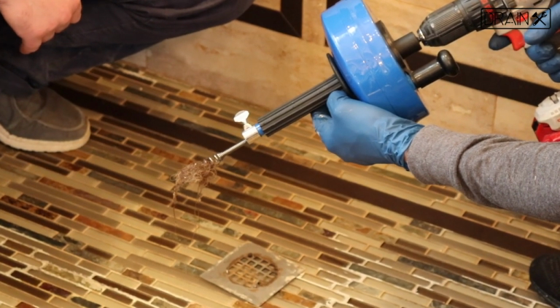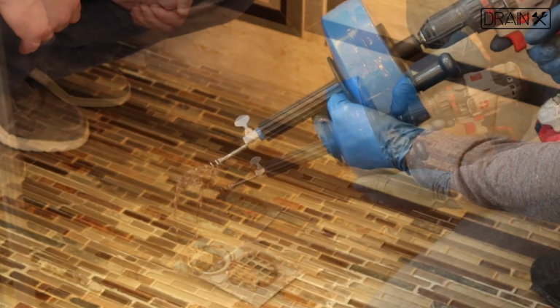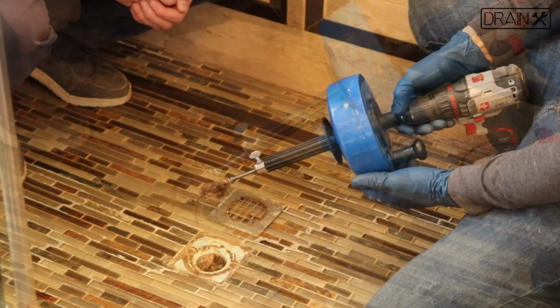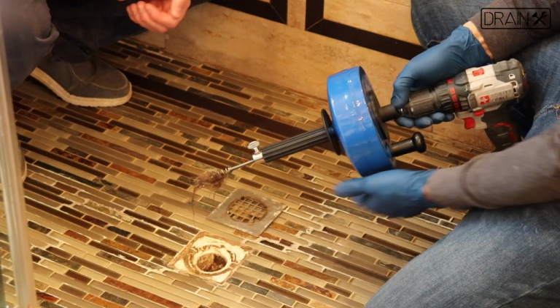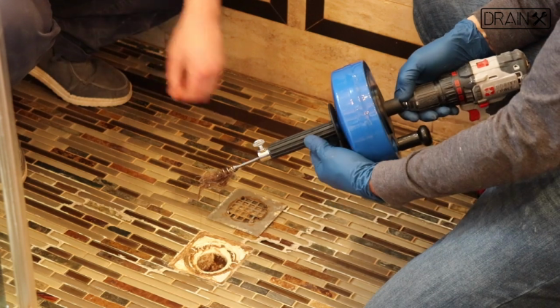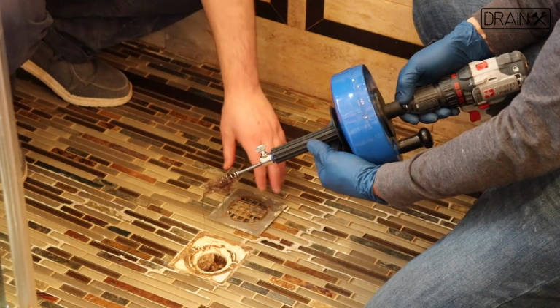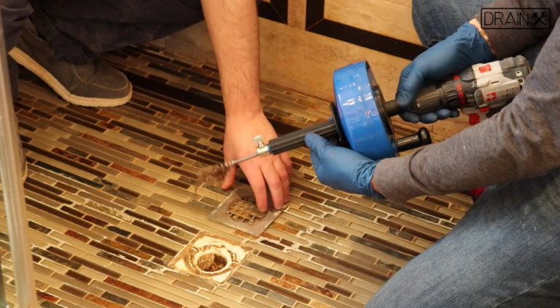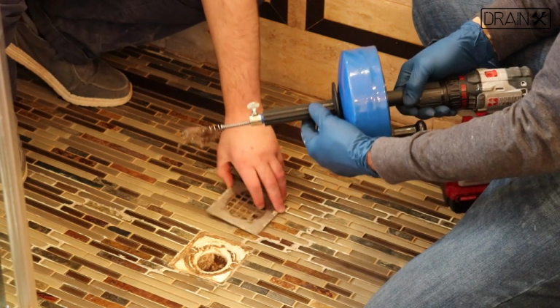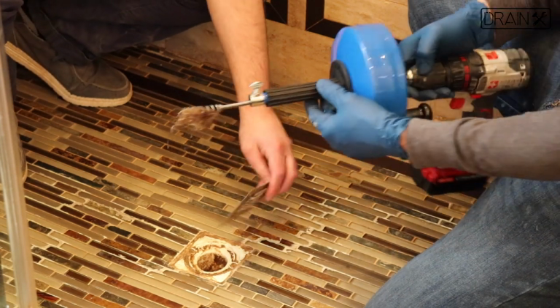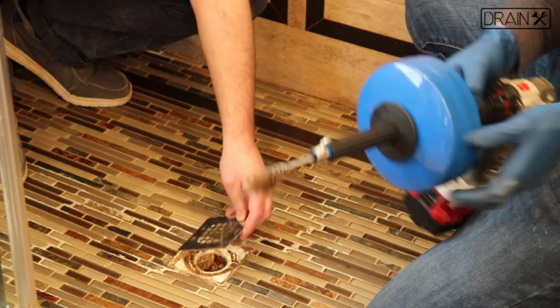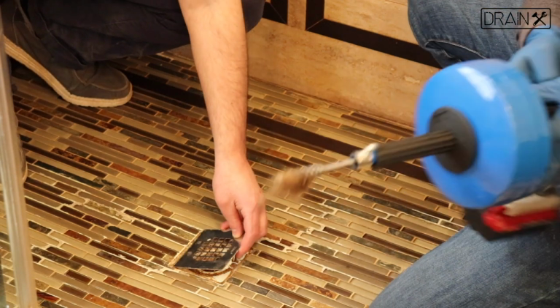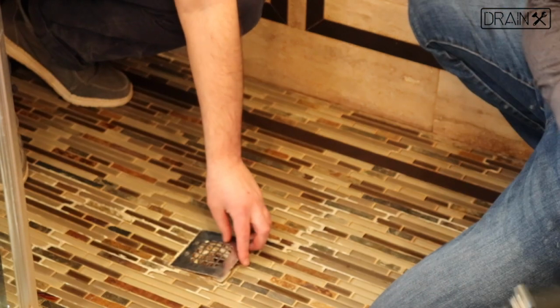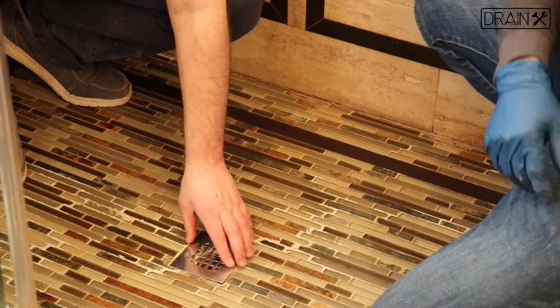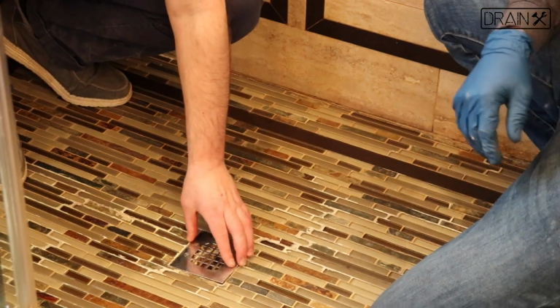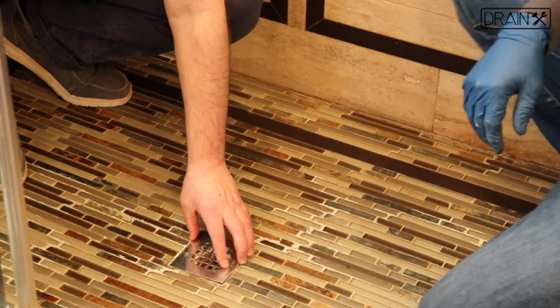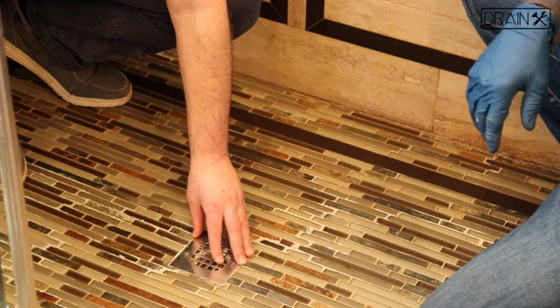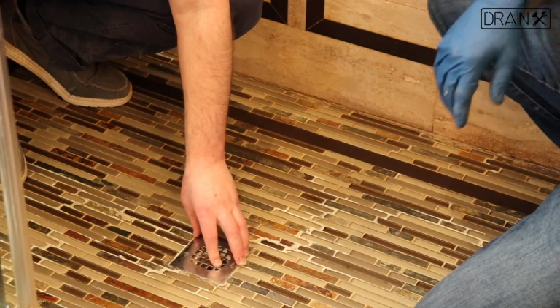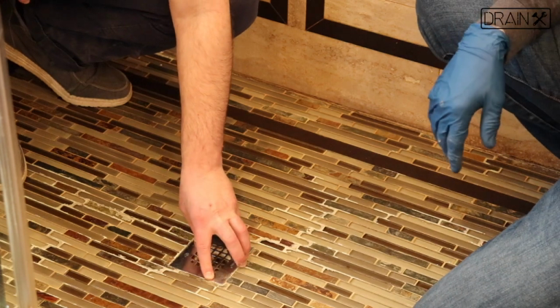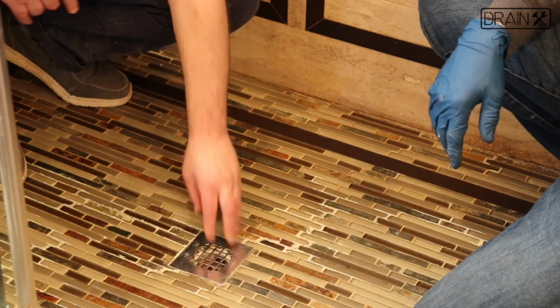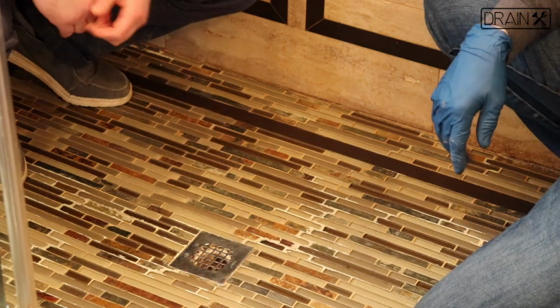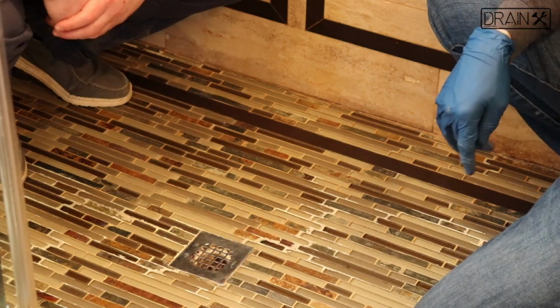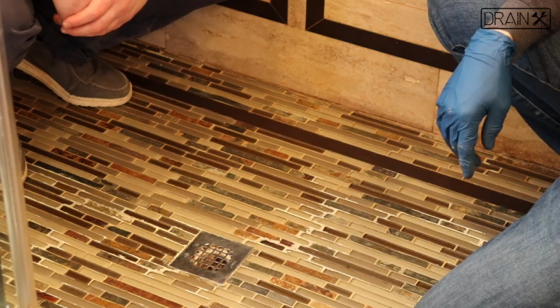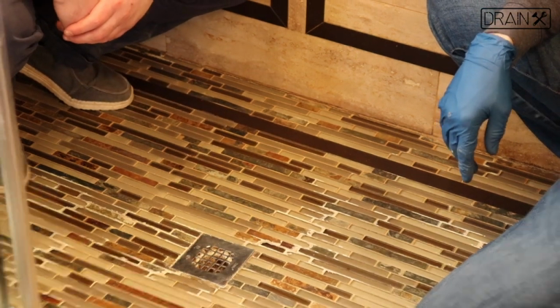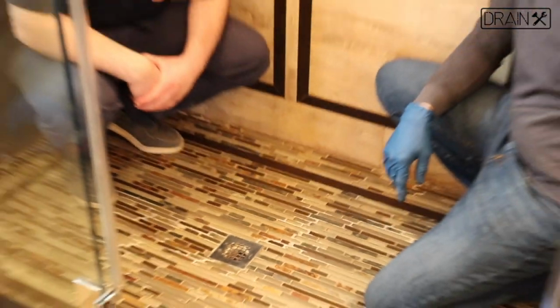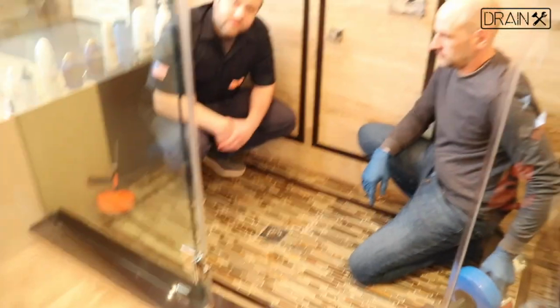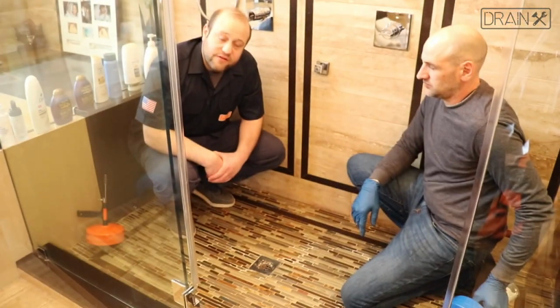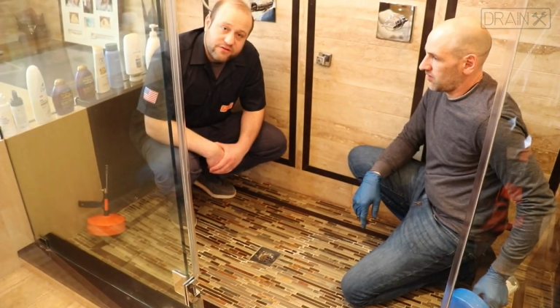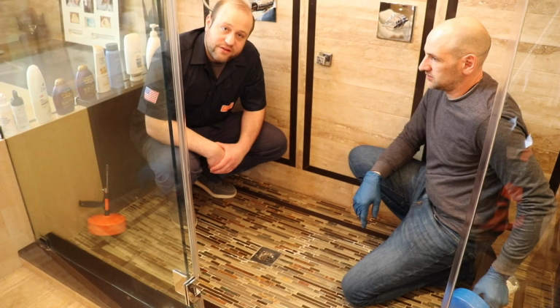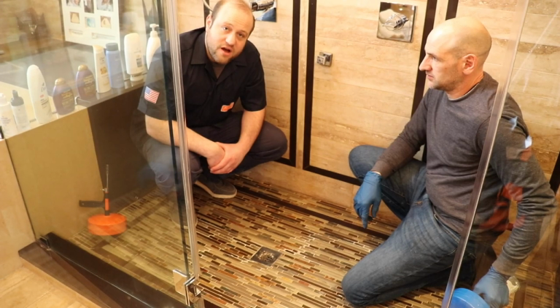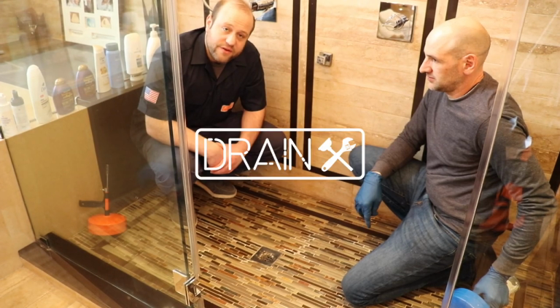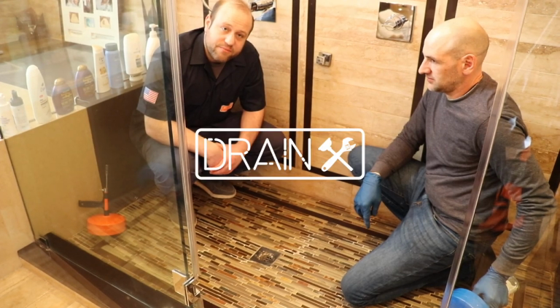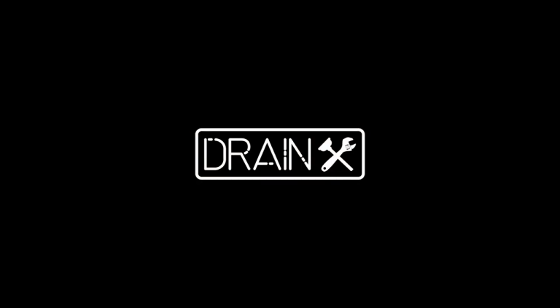Once you've cleared the clog, you're going to need to replace the shower cover. You may need a screwdriver for that or not. Then run your shower, and if it still feels like there's a clog, repeat the process.